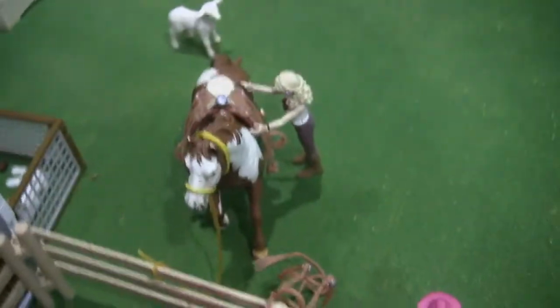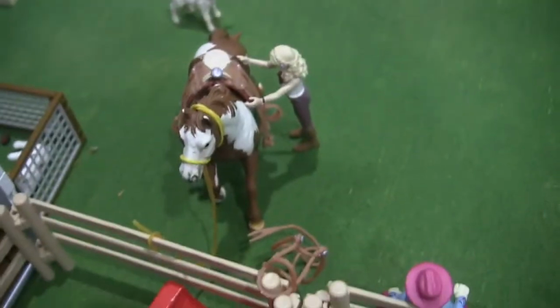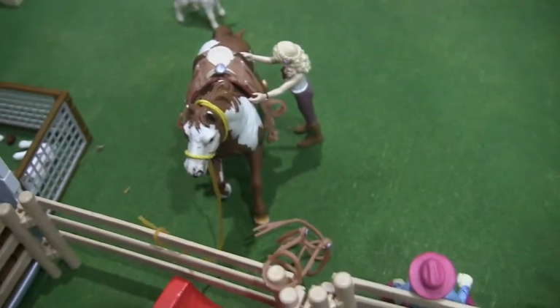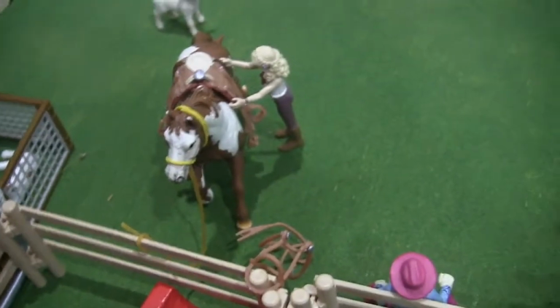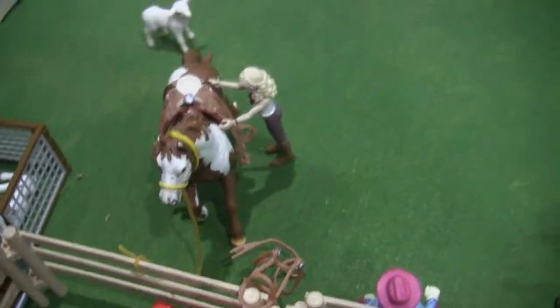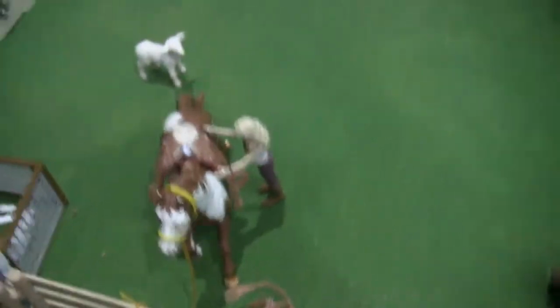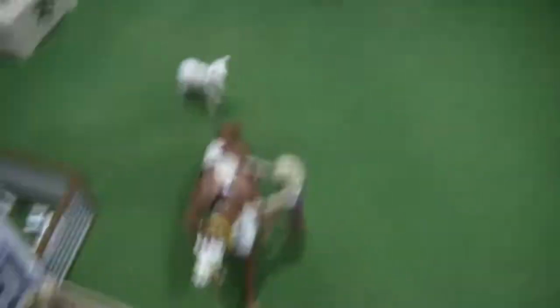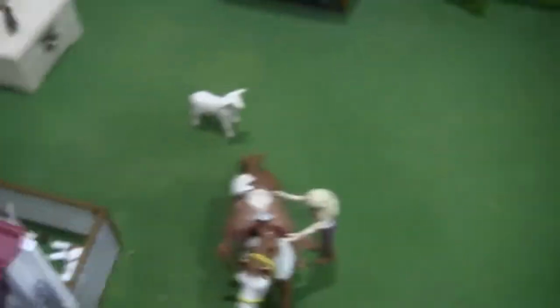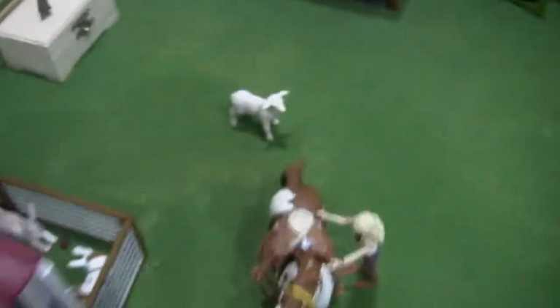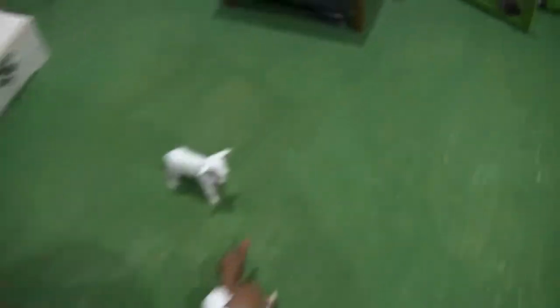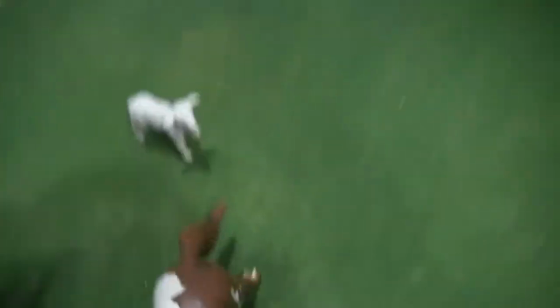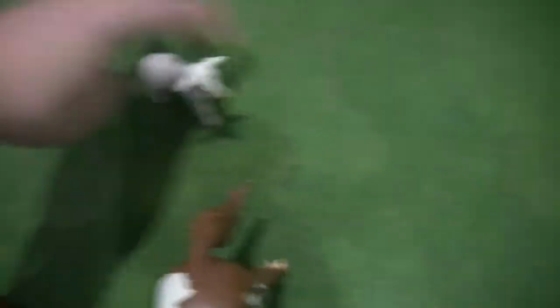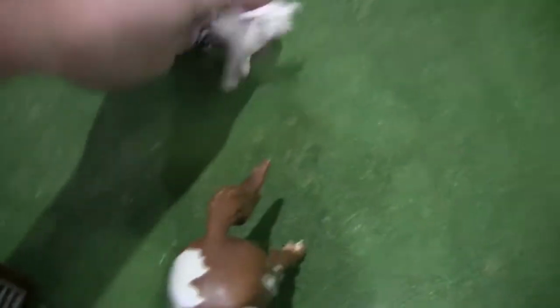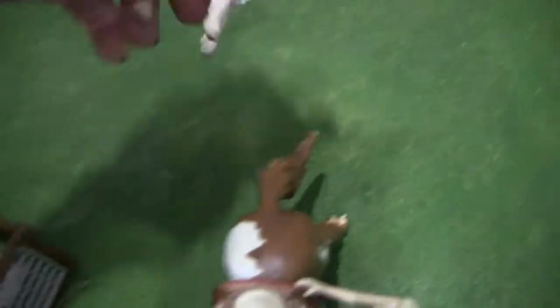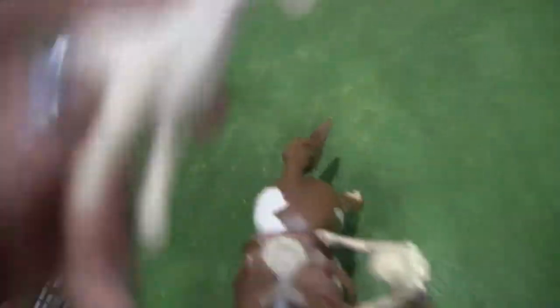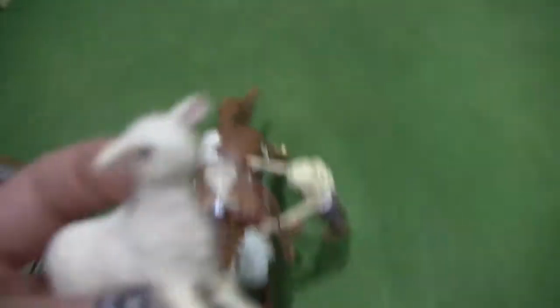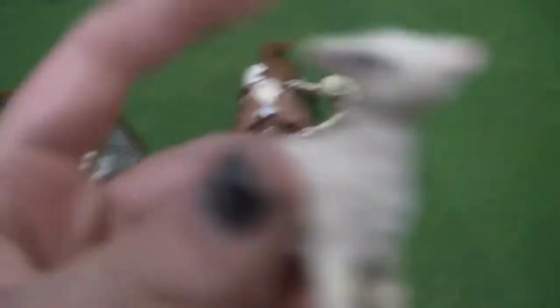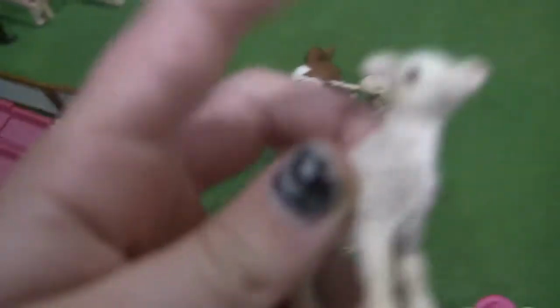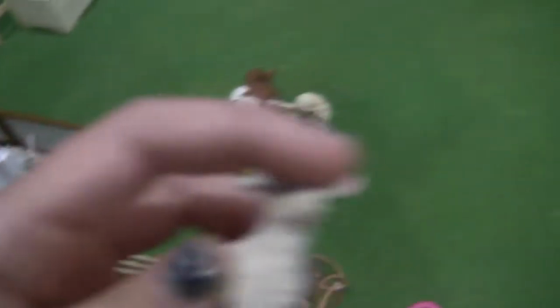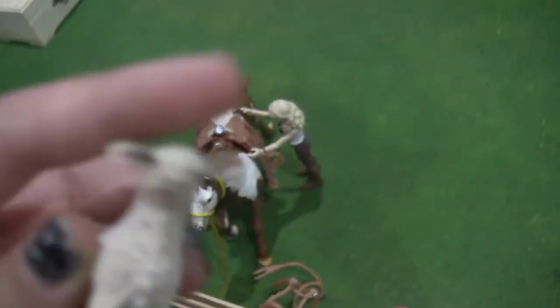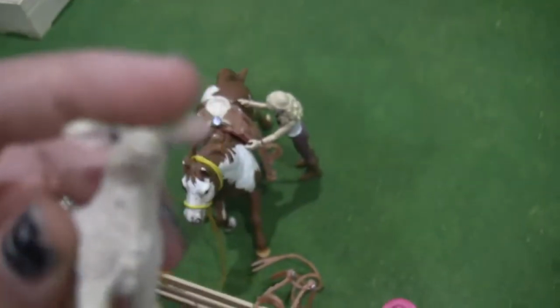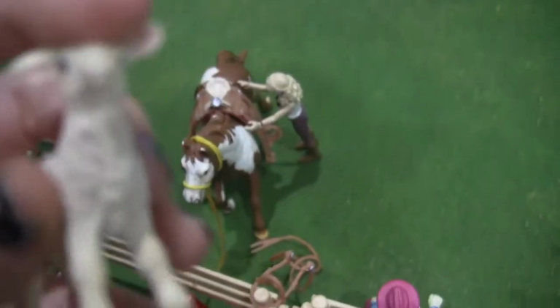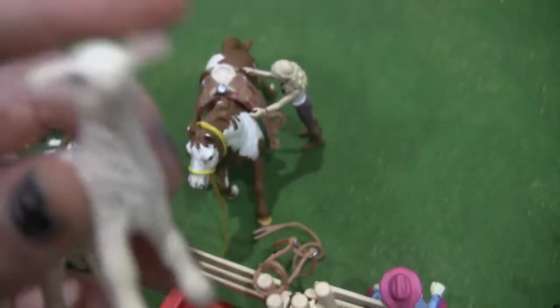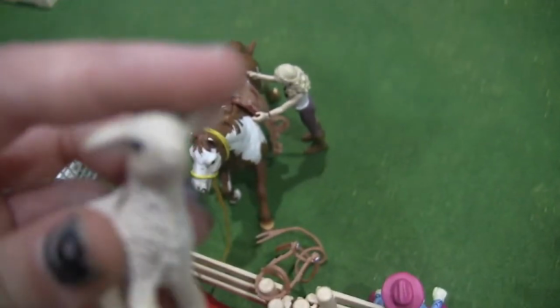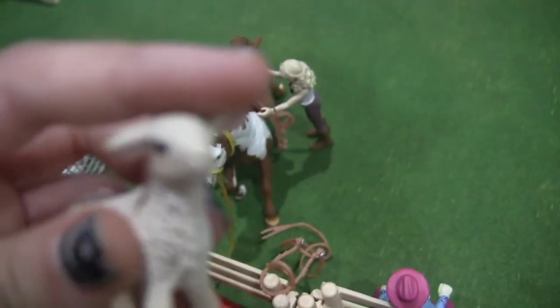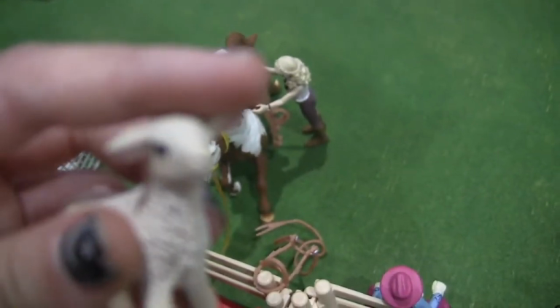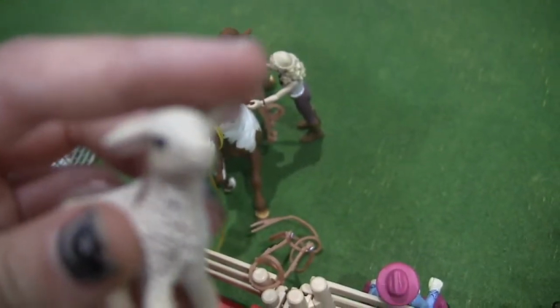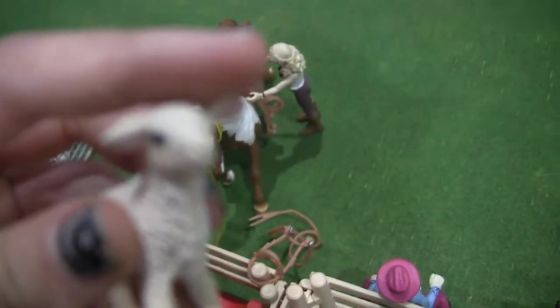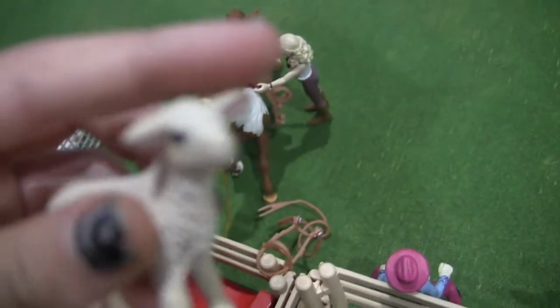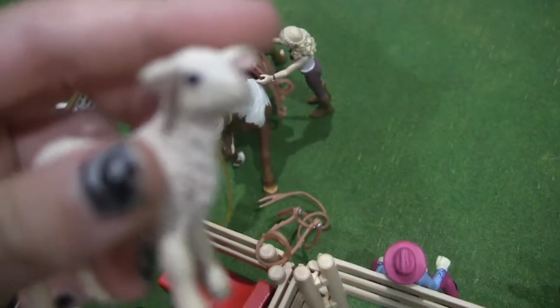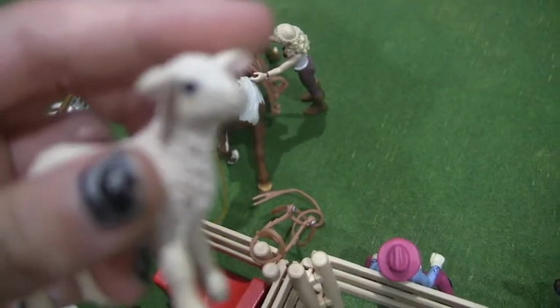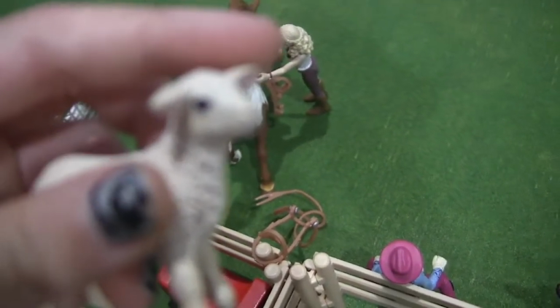They do barrel racing. And over here, this is Fluffy, and she's a little lamb. She's very cute.